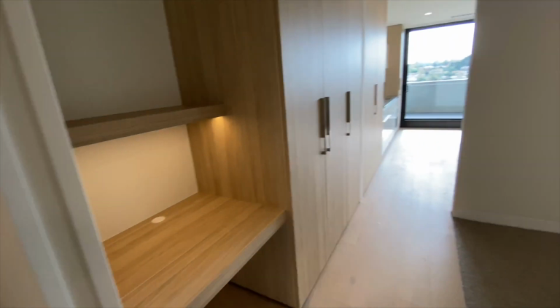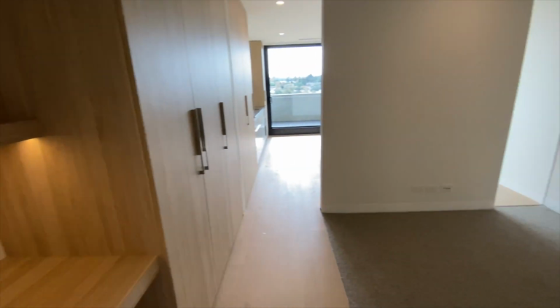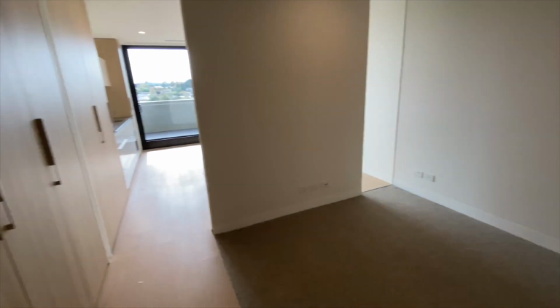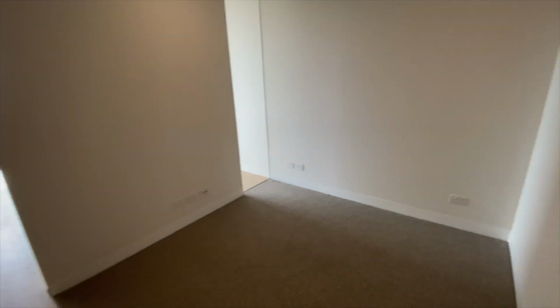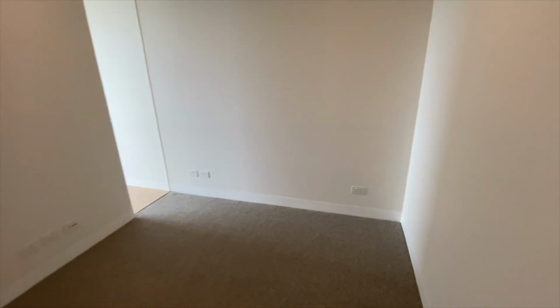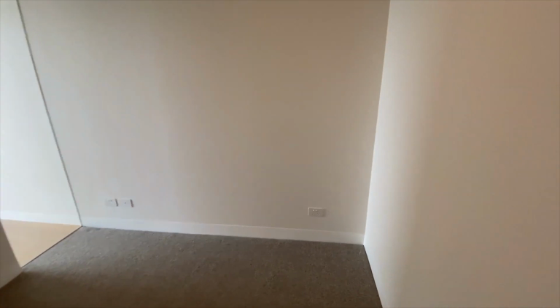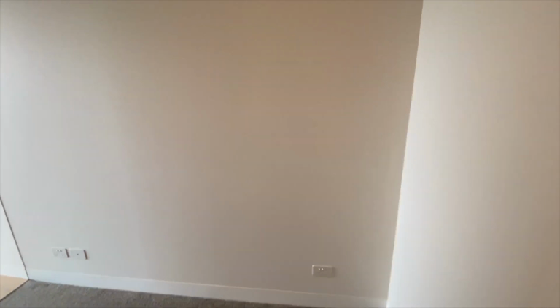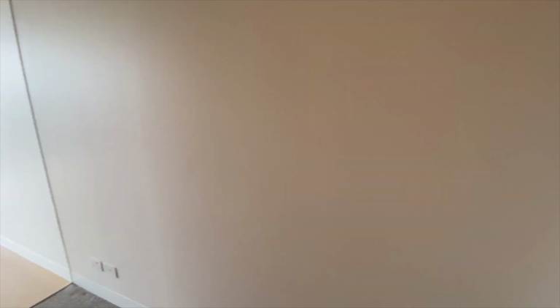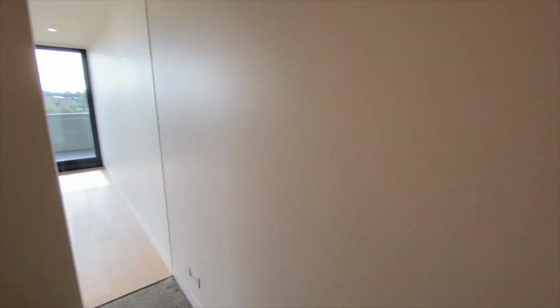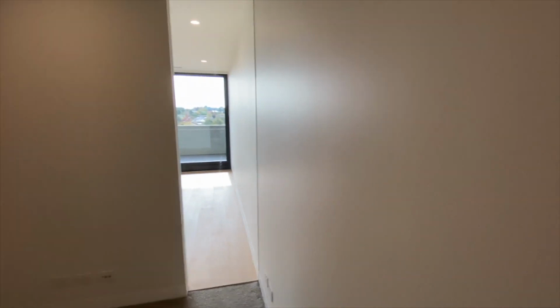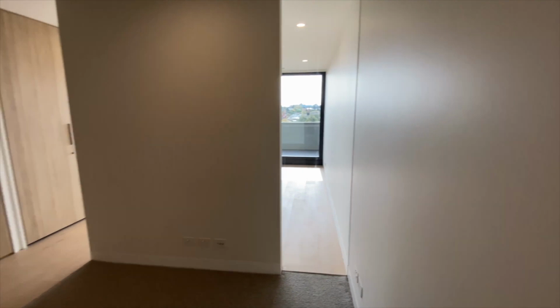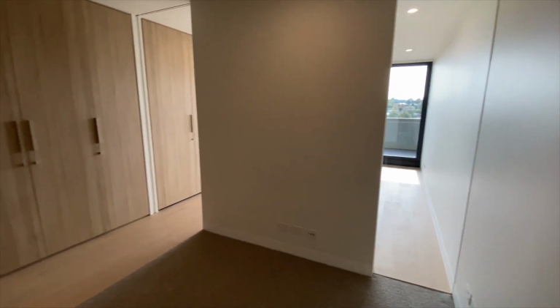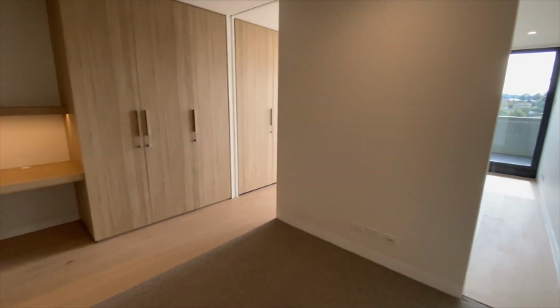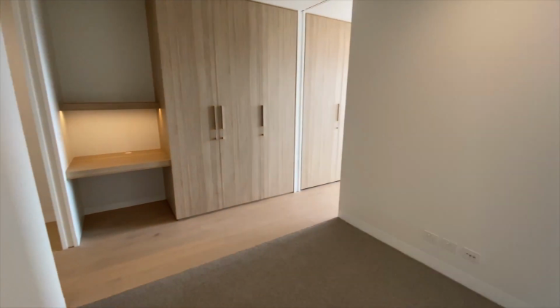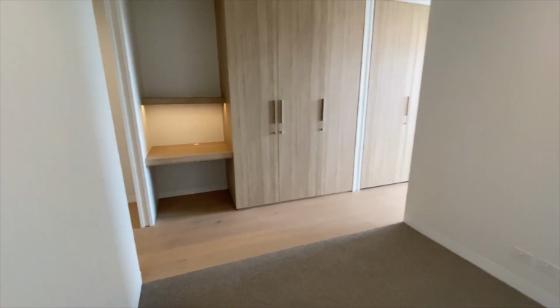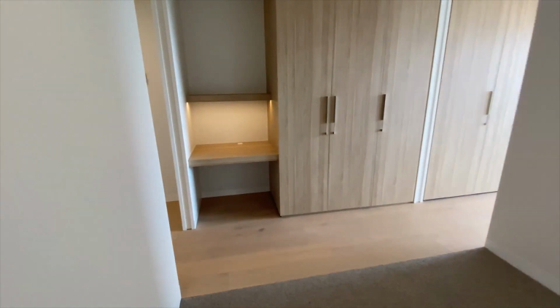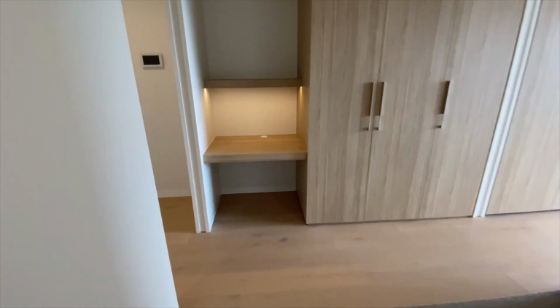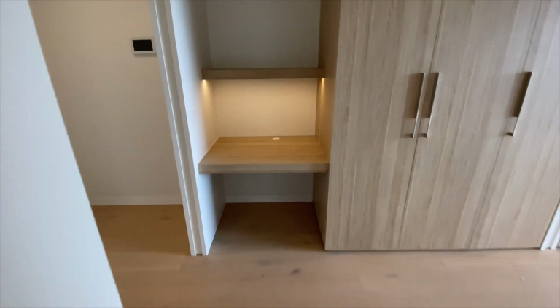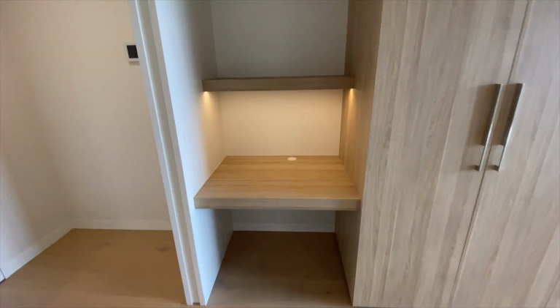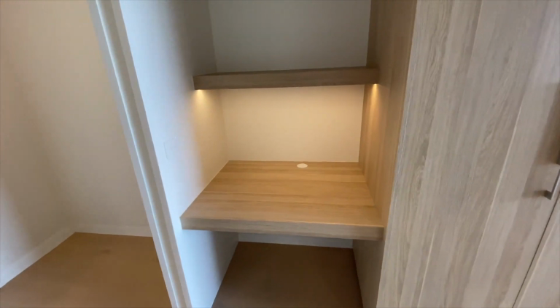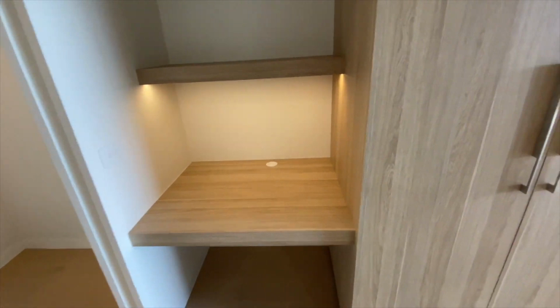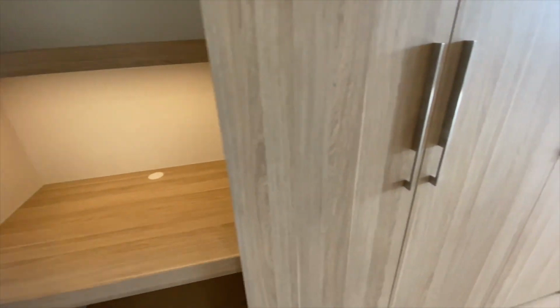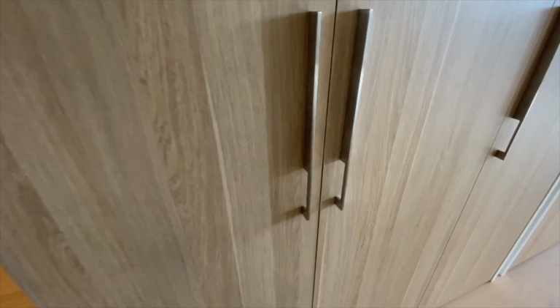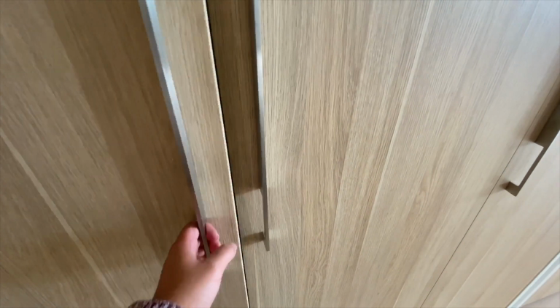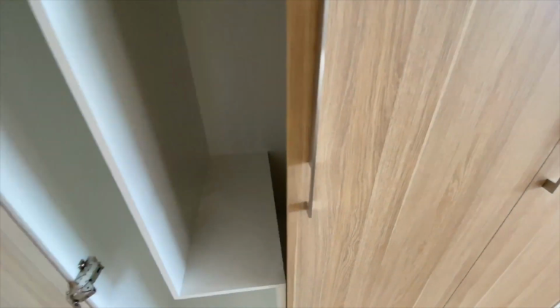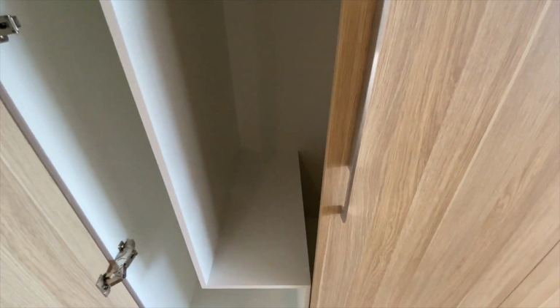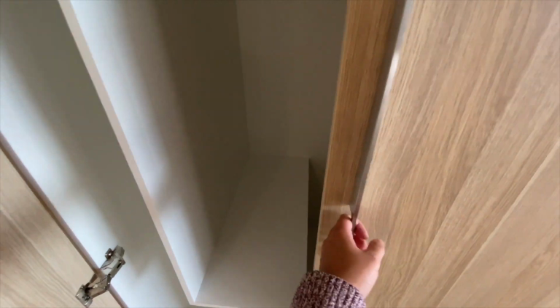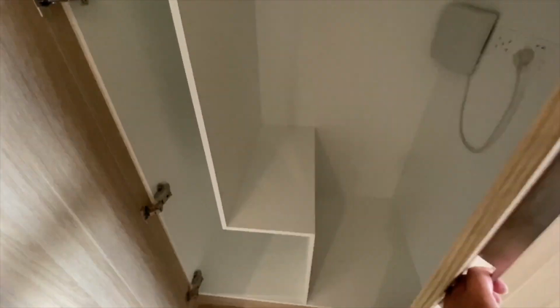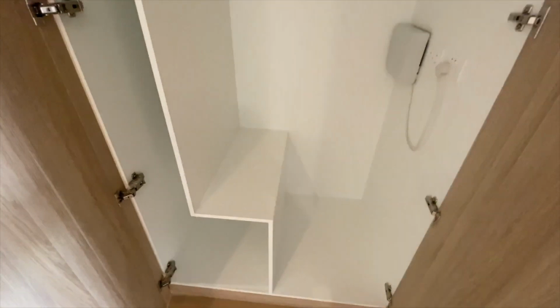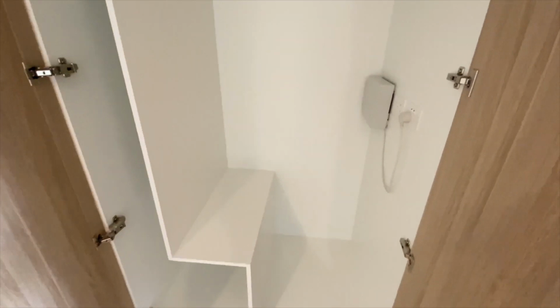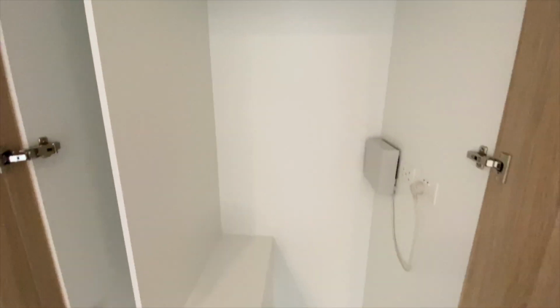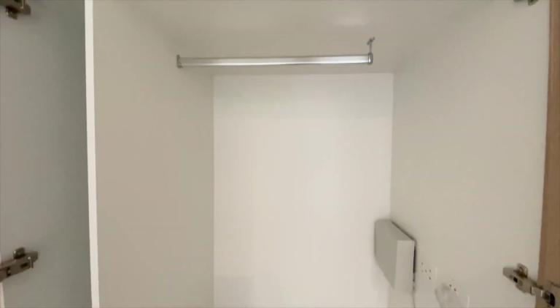The Bedroom, with lots of natural sunlight, a built-in study desk, and a built-in wardrobe, with NBN connection inside.